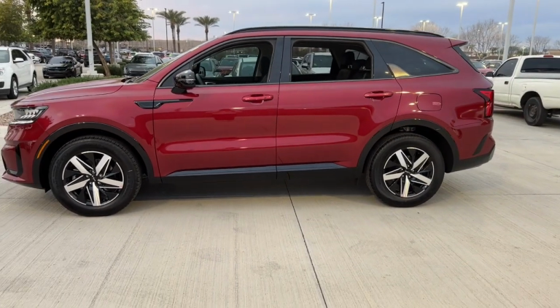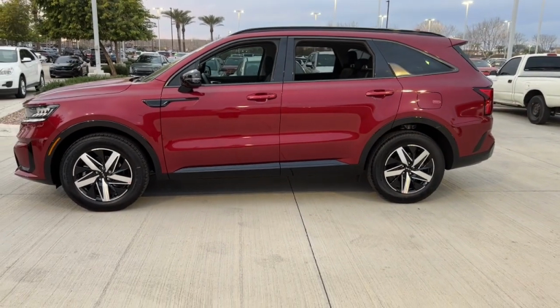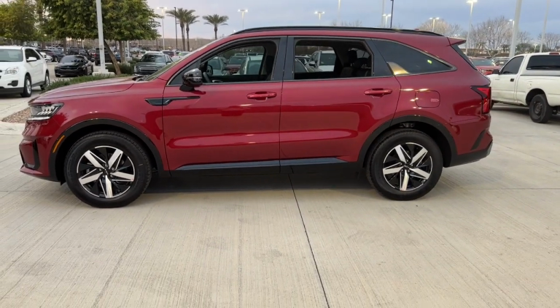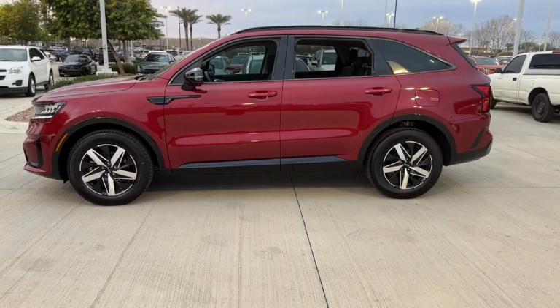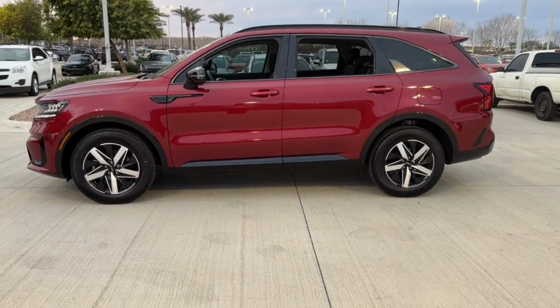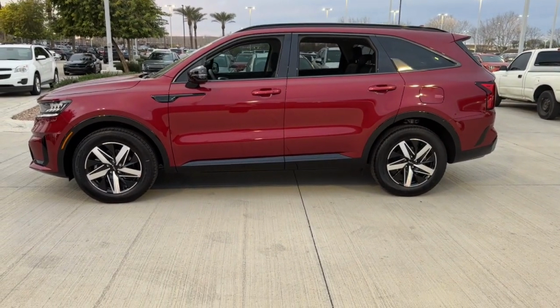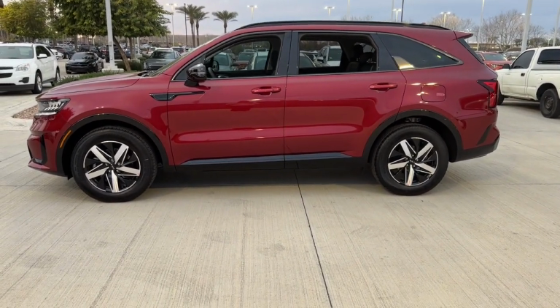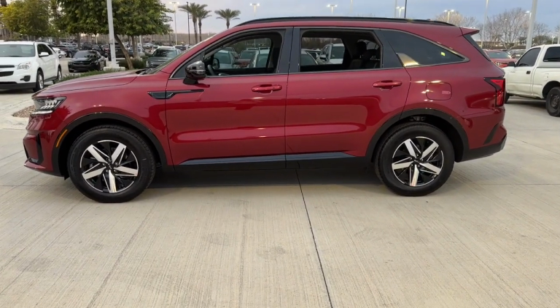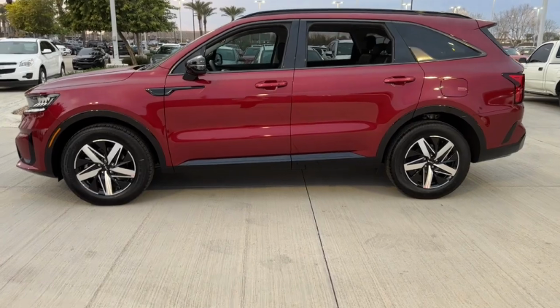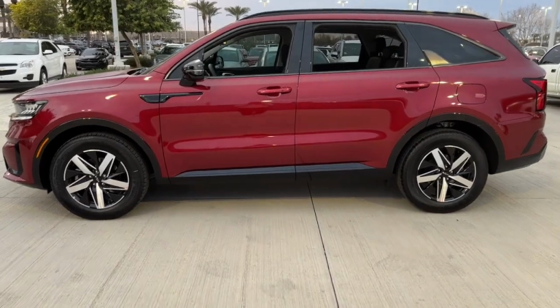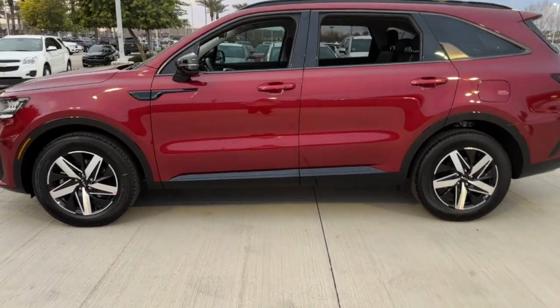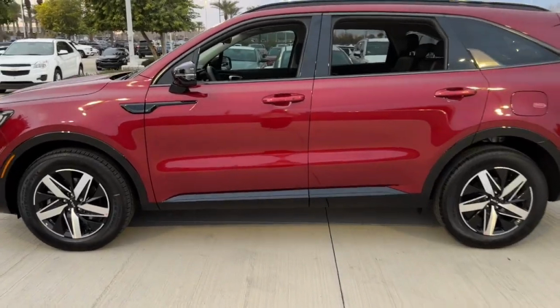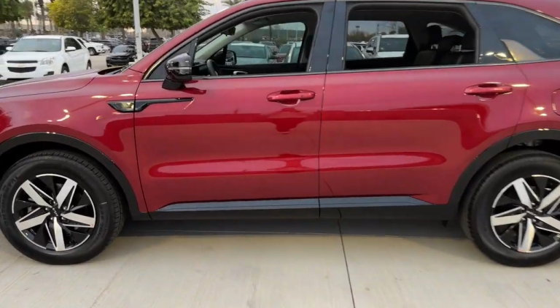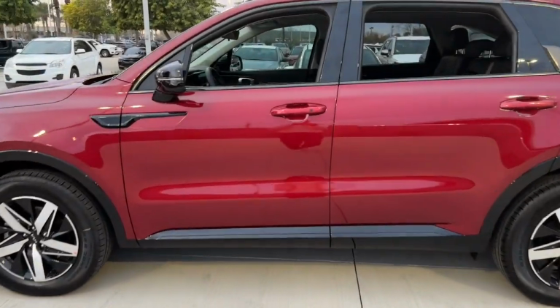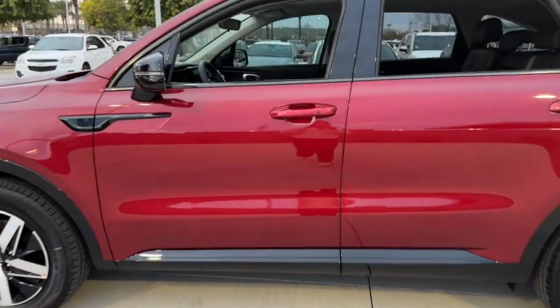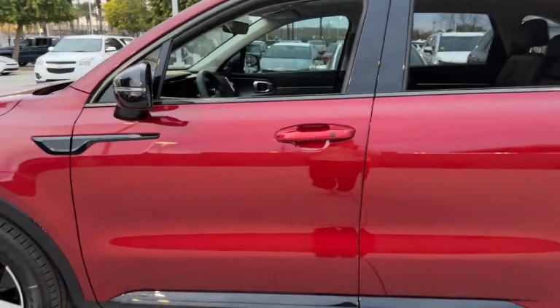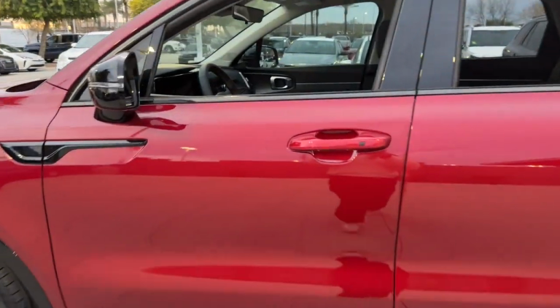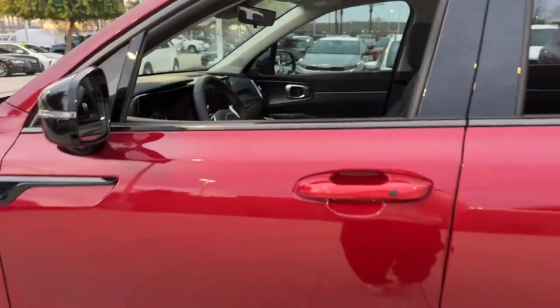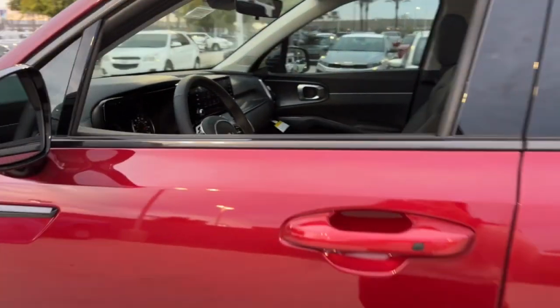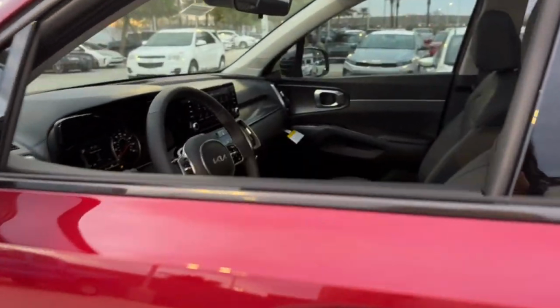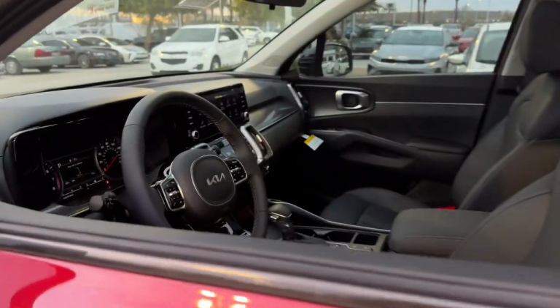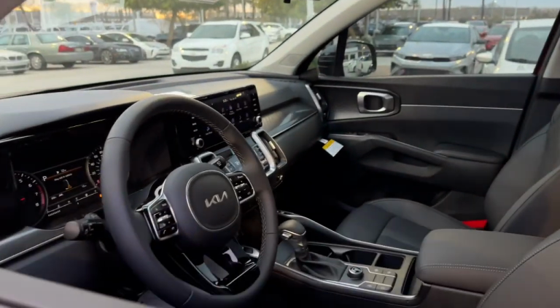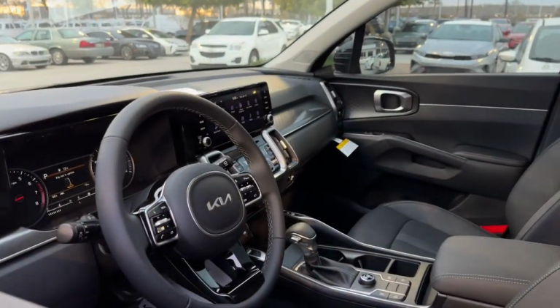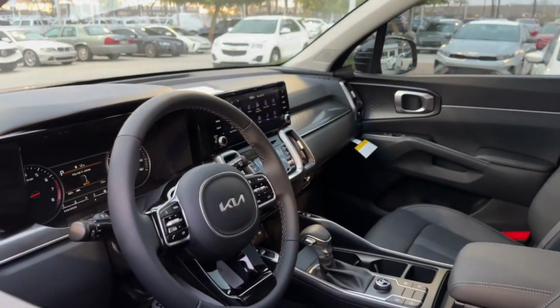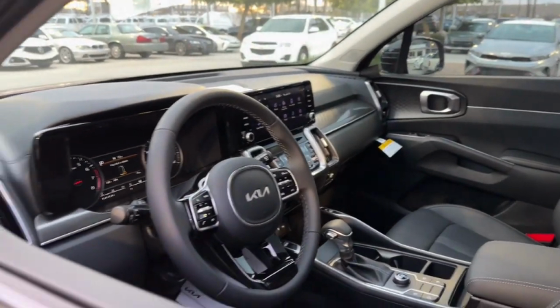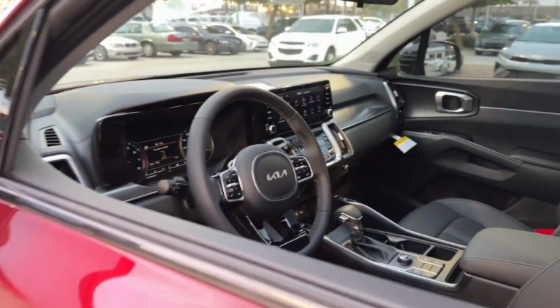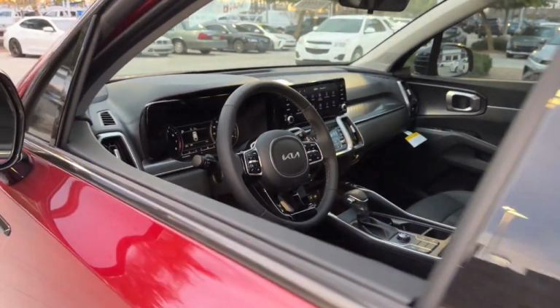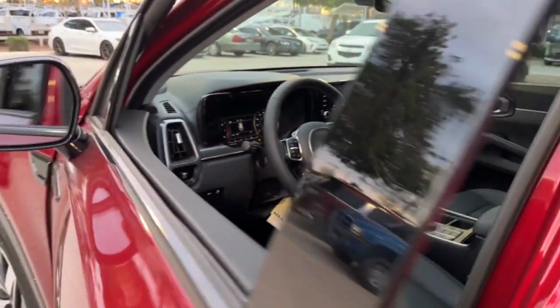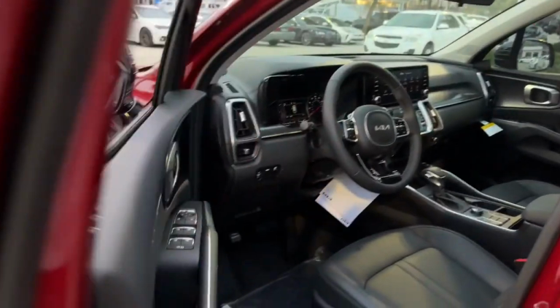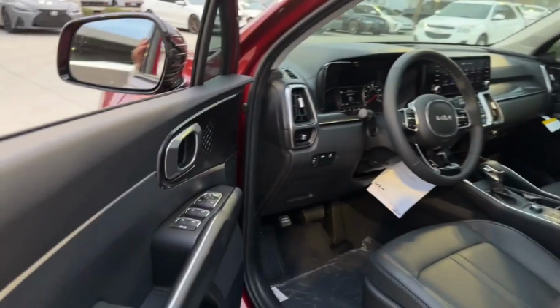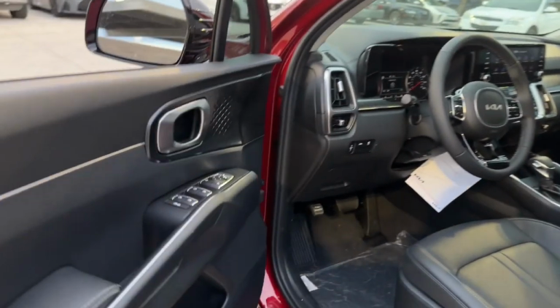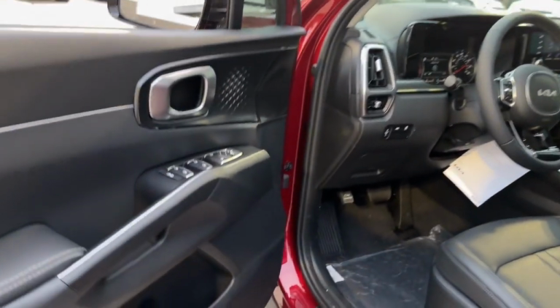With plenty of passenger and cargo space, standard infotainment system, and advanced safety features, you'll be relaxed and confident on every journey.